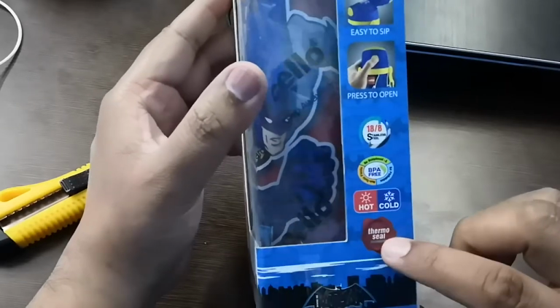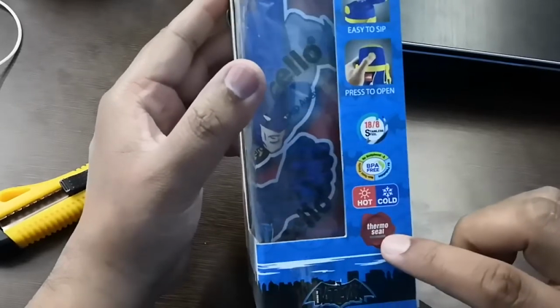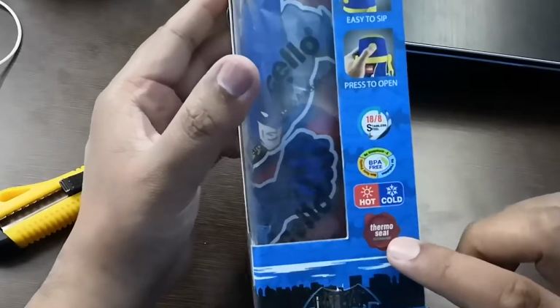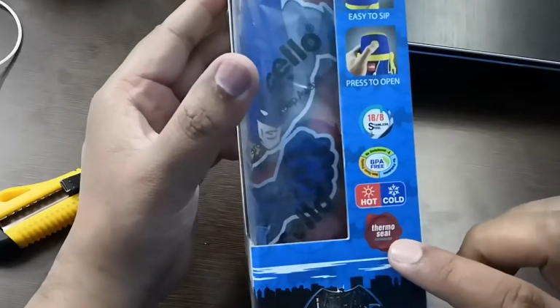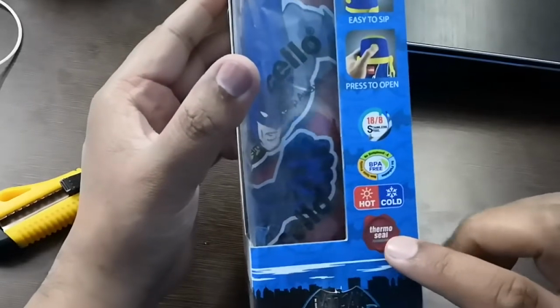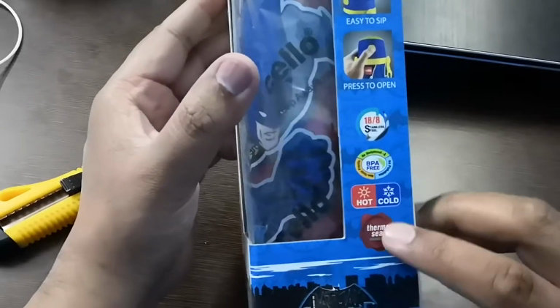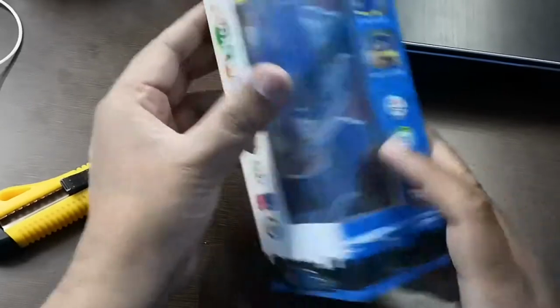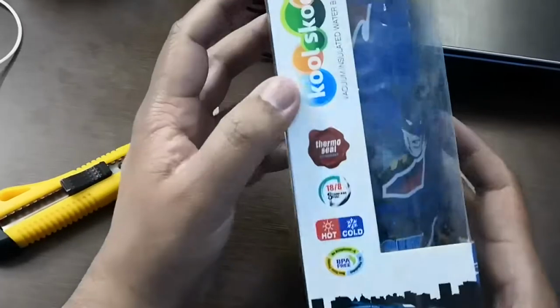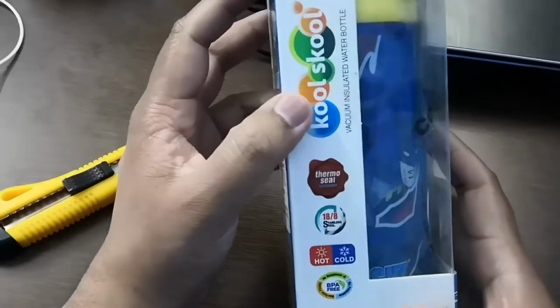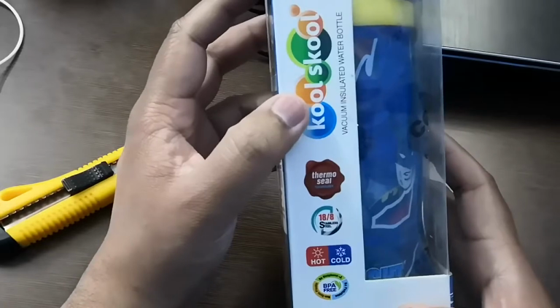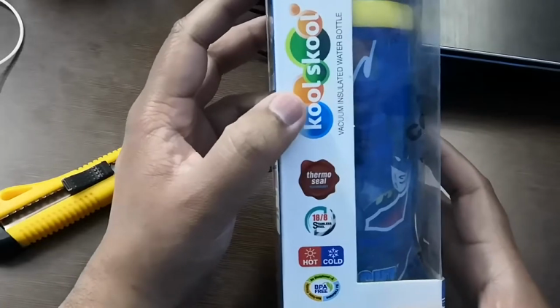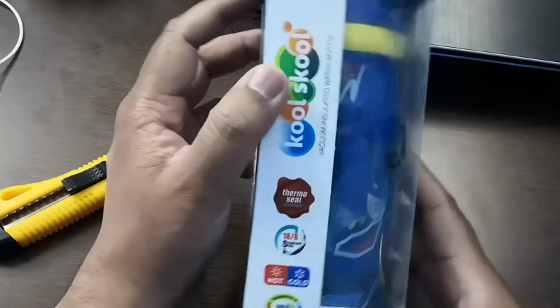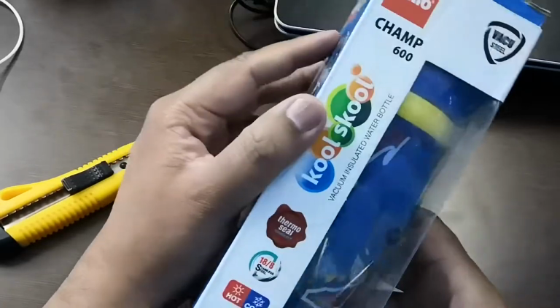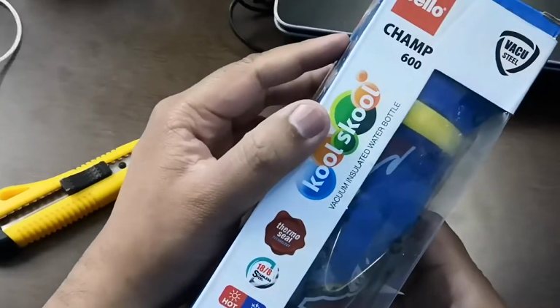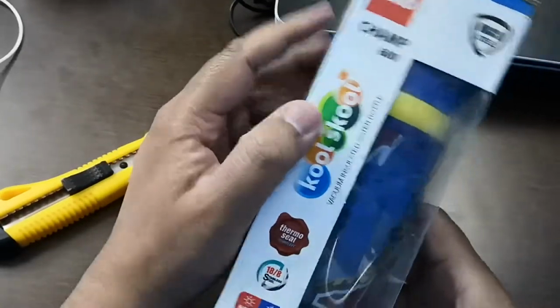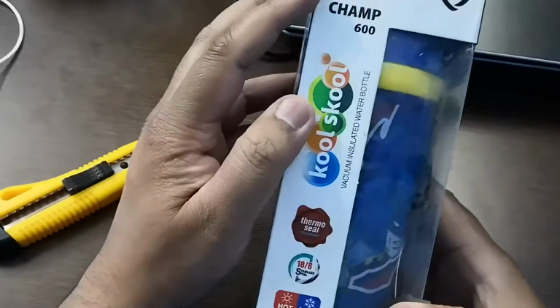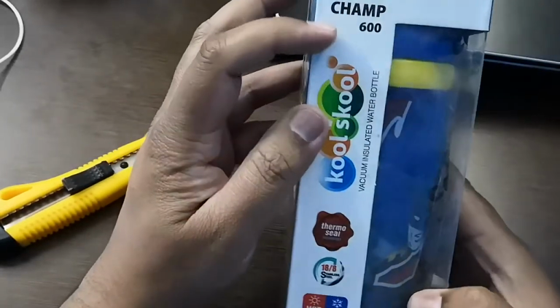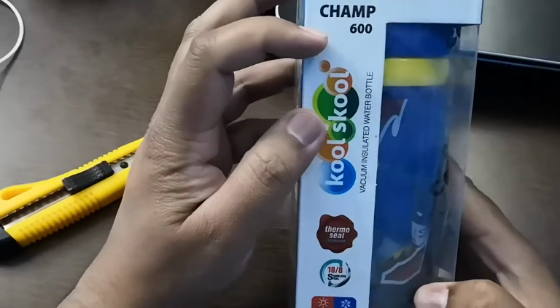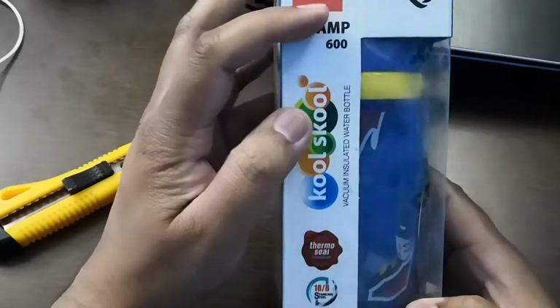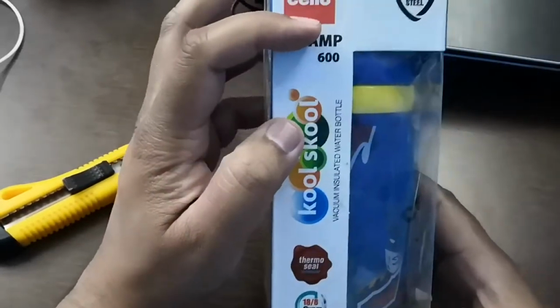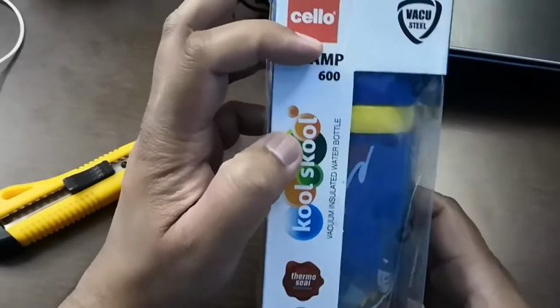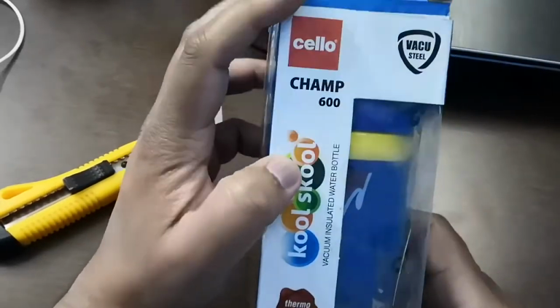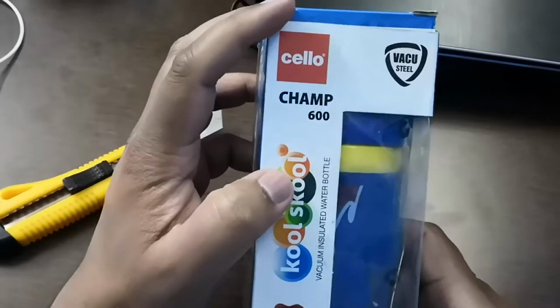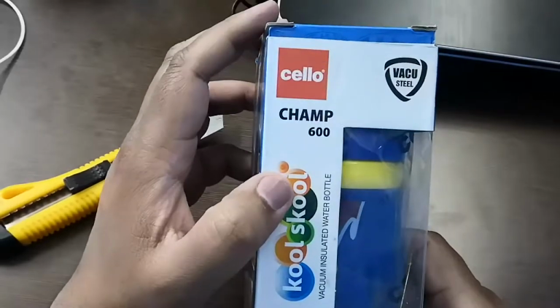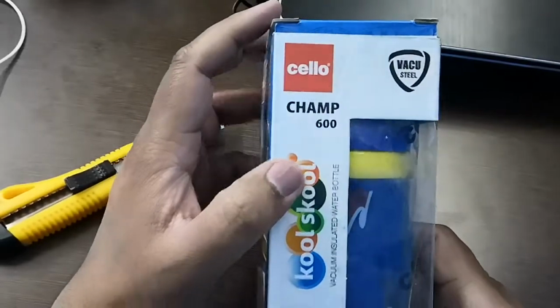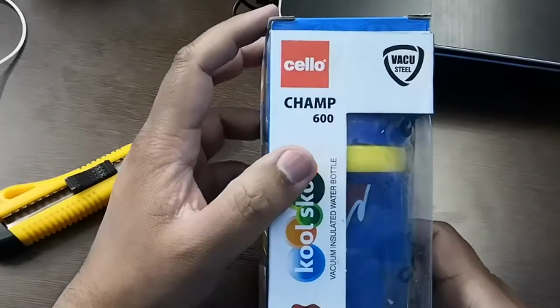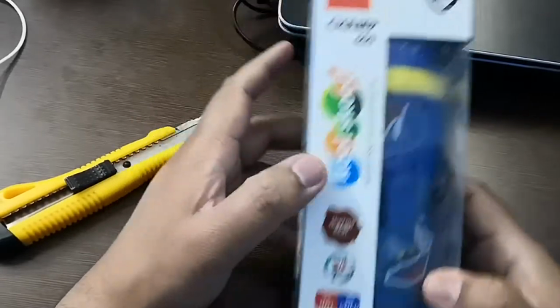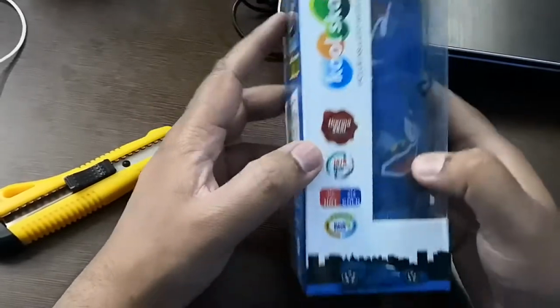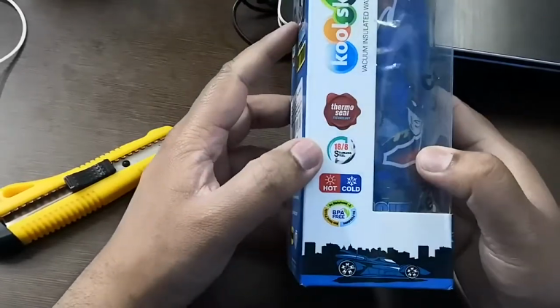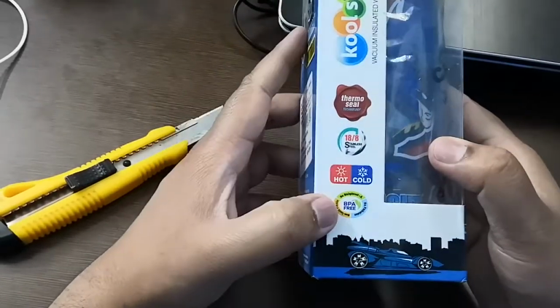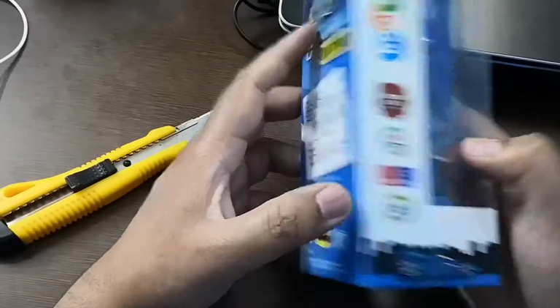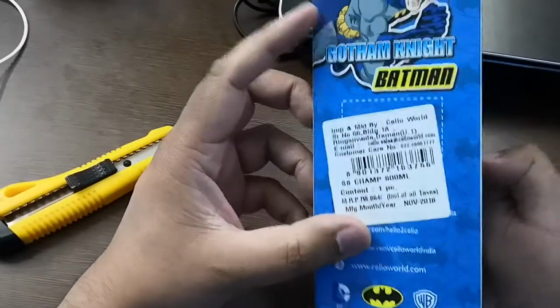Thermo seal also has the same. Cool School below. Hello Champ 600. Back to steel. BPA free.